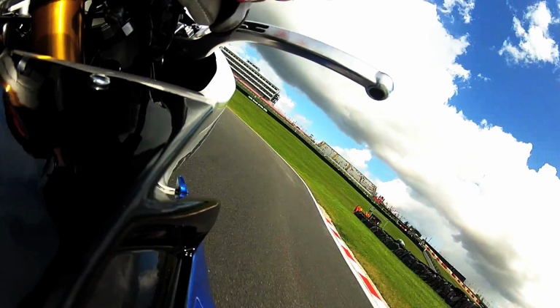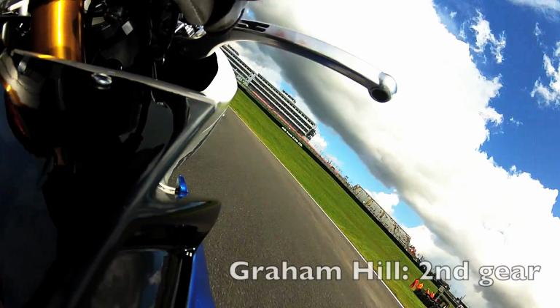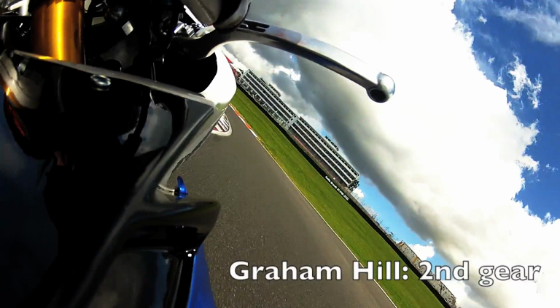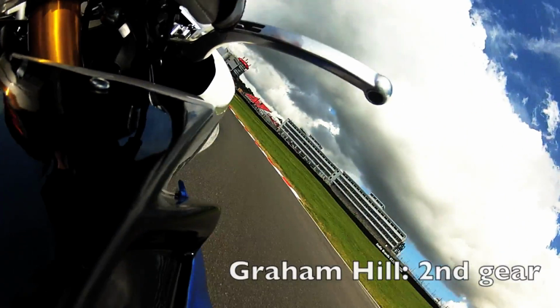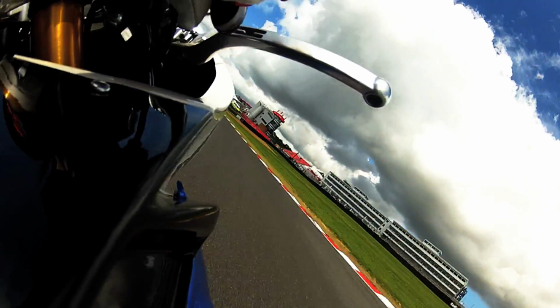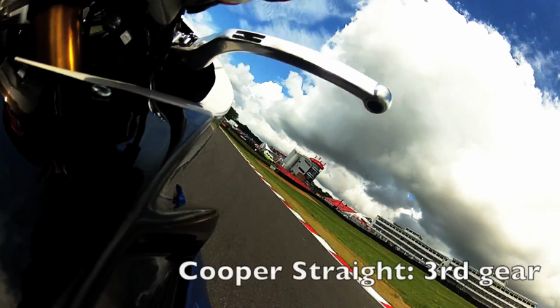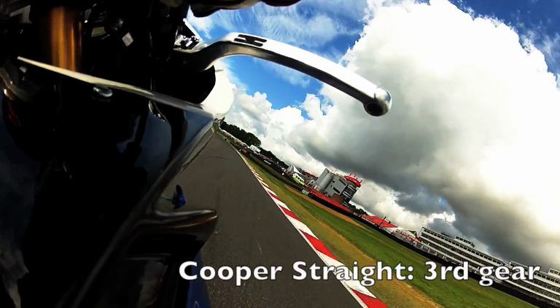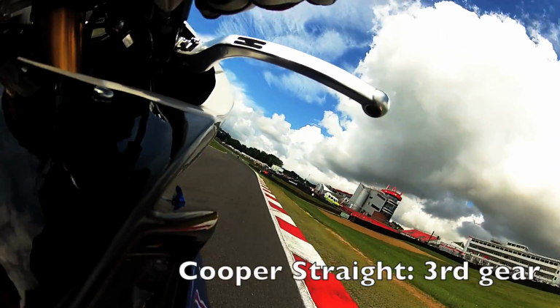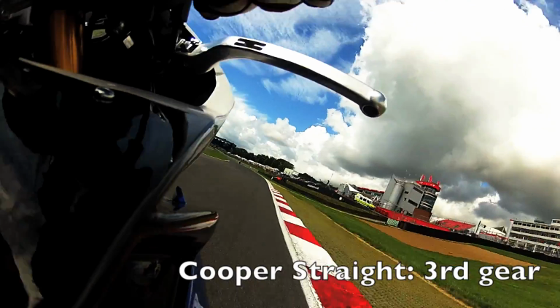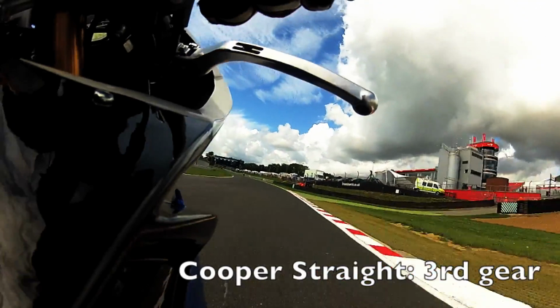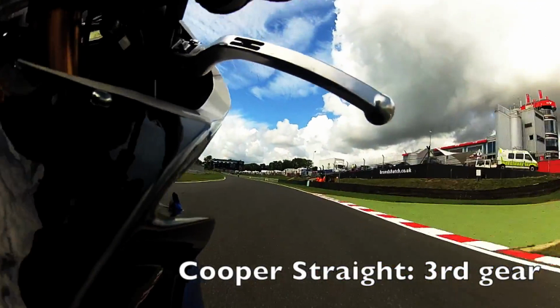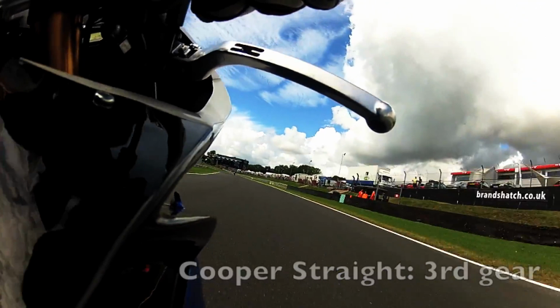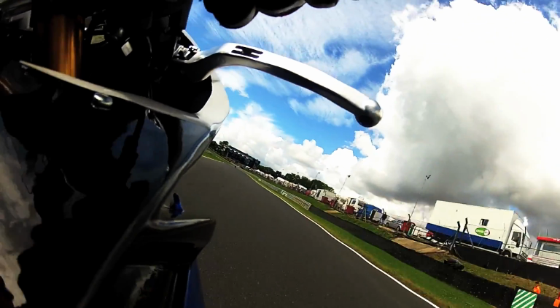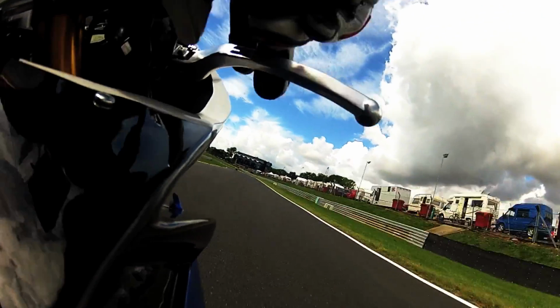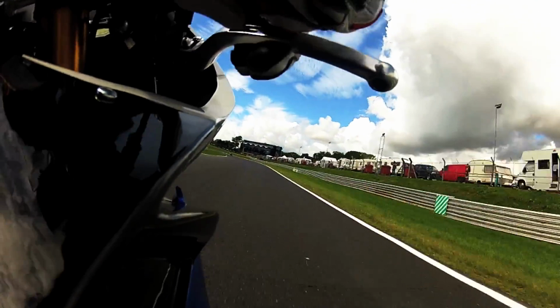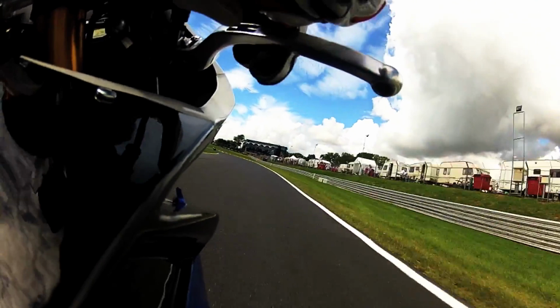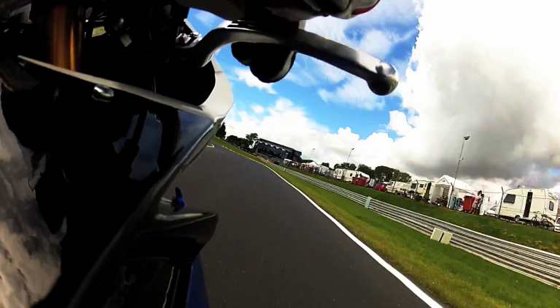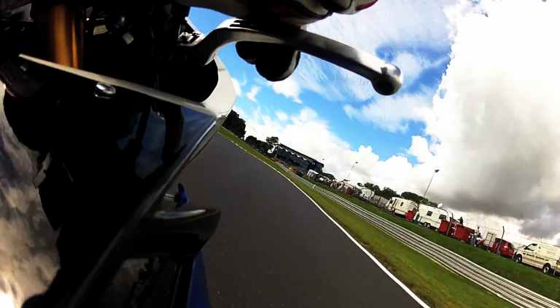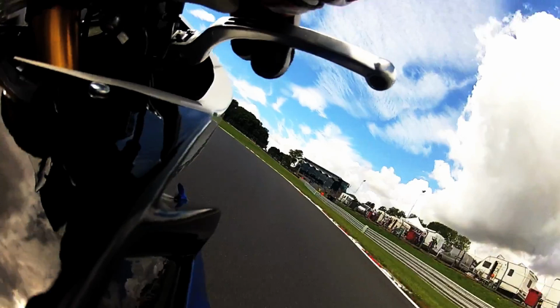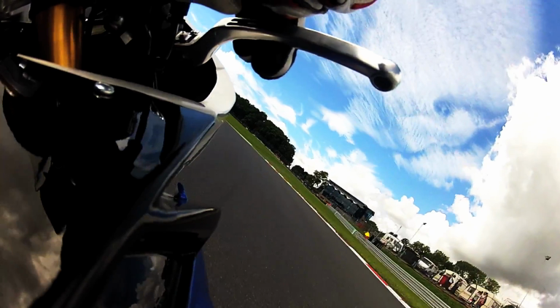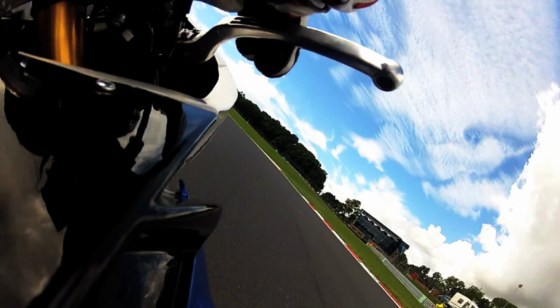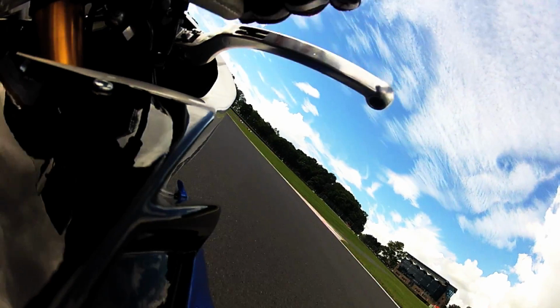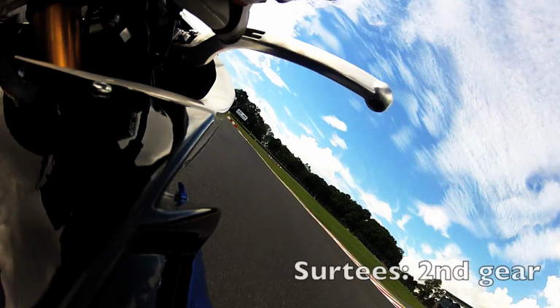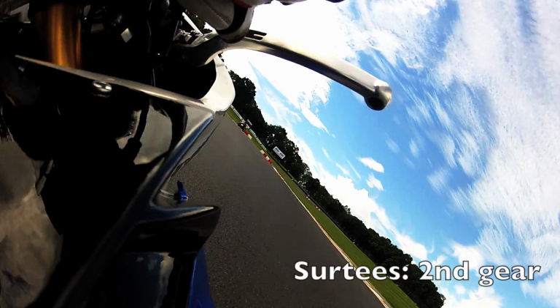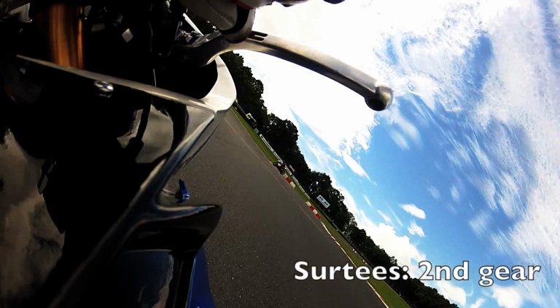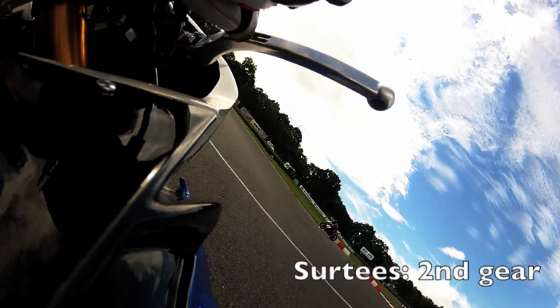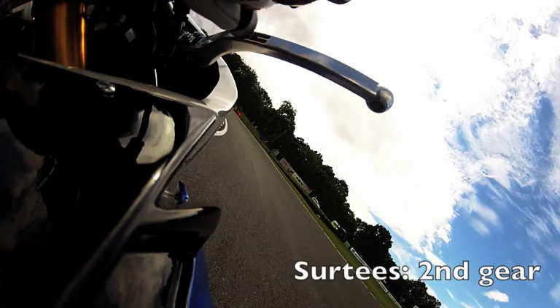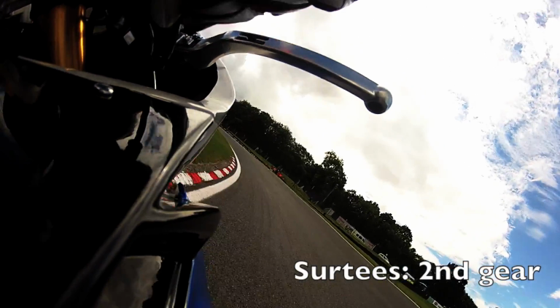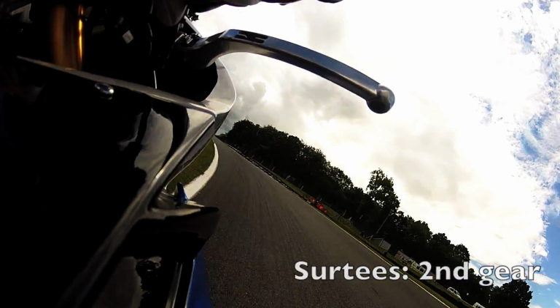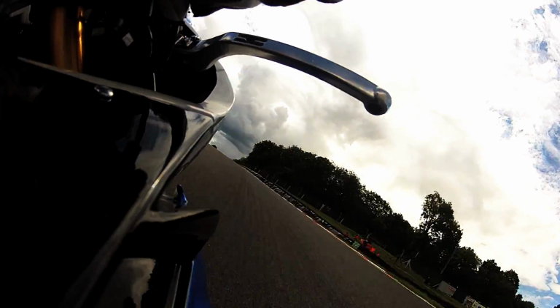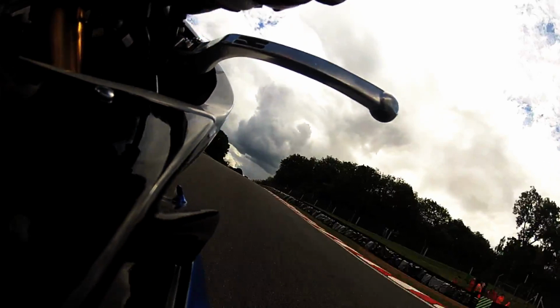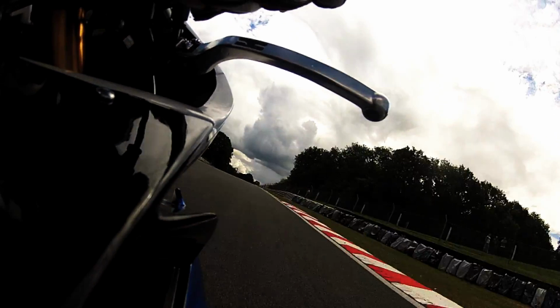Wide entry into Graham Hill, late exit — fire it down the straight, down the pit straight to the 30s. There's a mark in the track to use to turn in. Now returning to the sort of no man's land here, but it's a corner that leads to the fastest bit of the track, so that's a bit to get right.